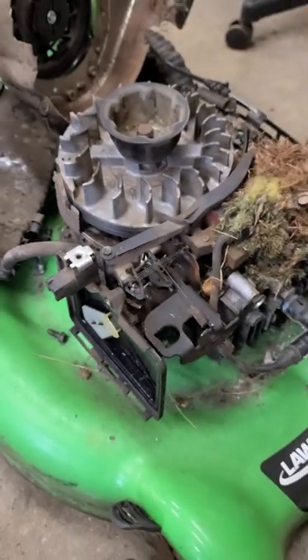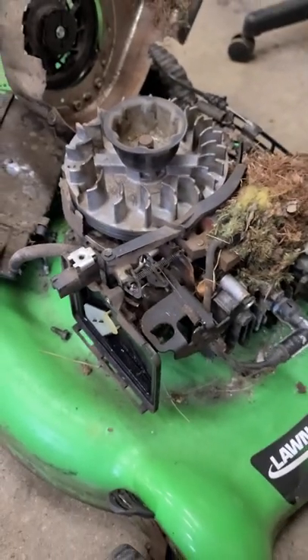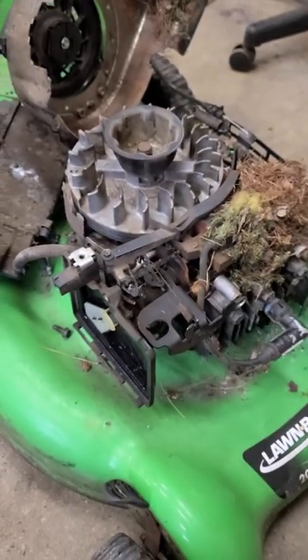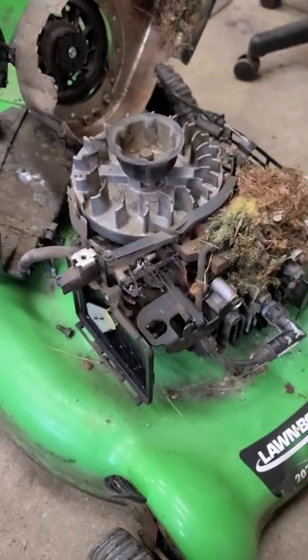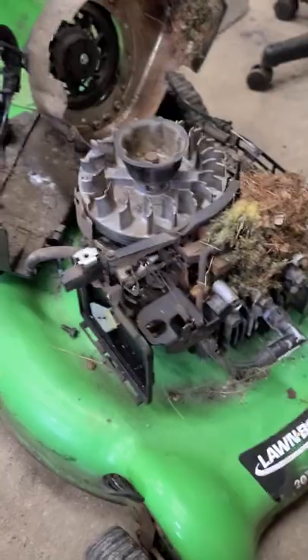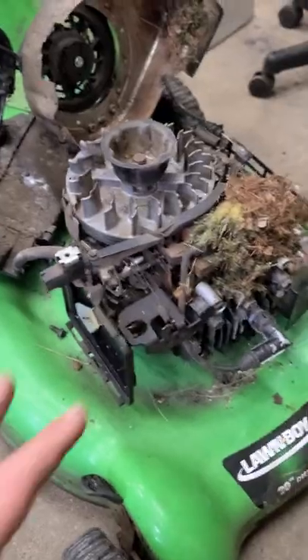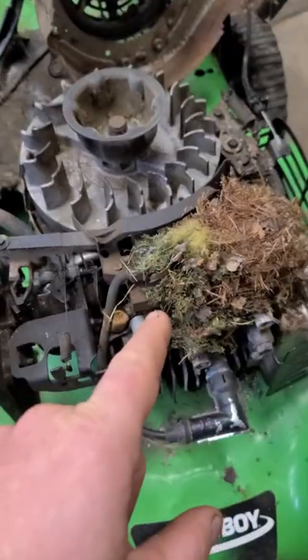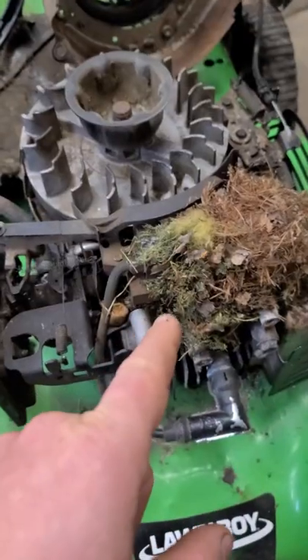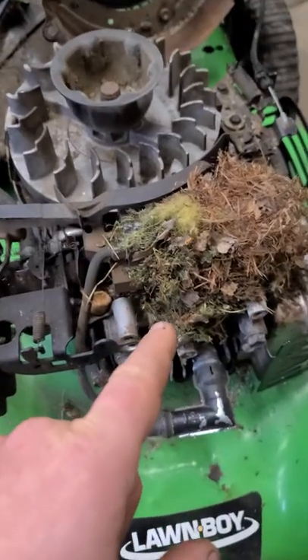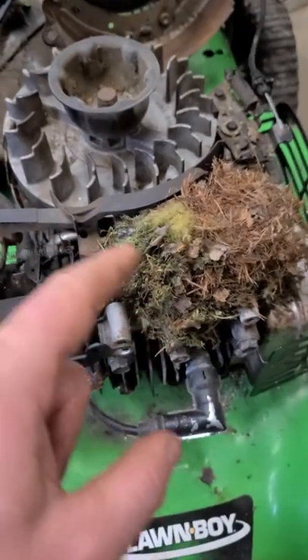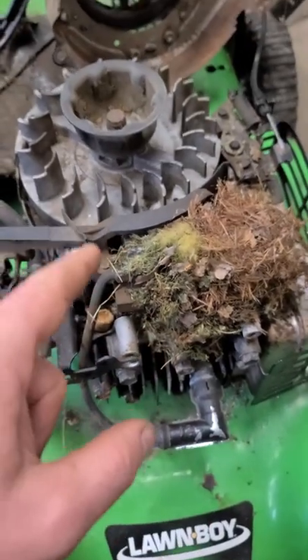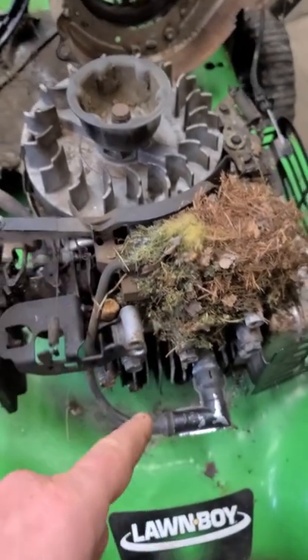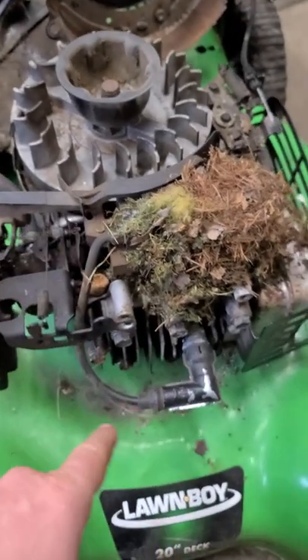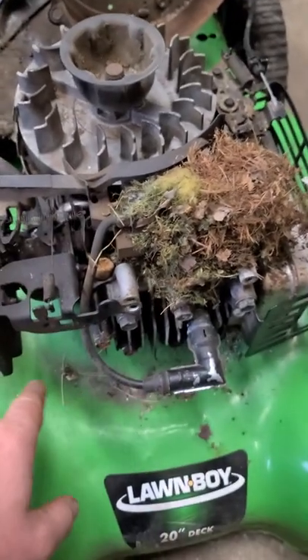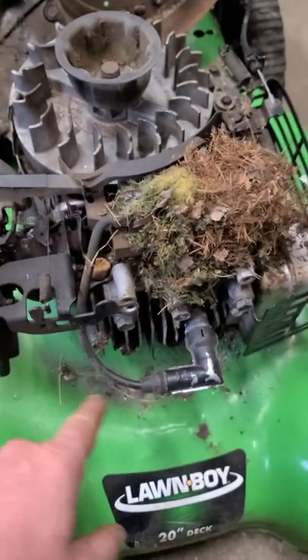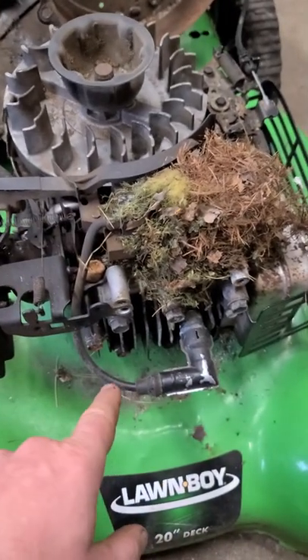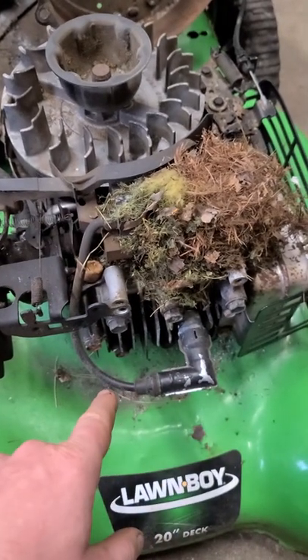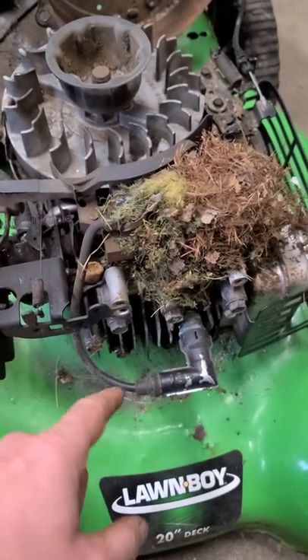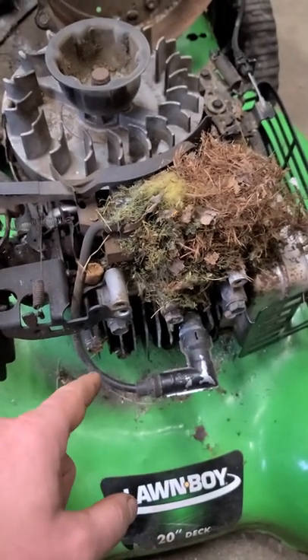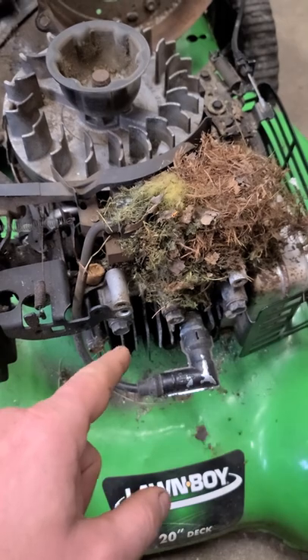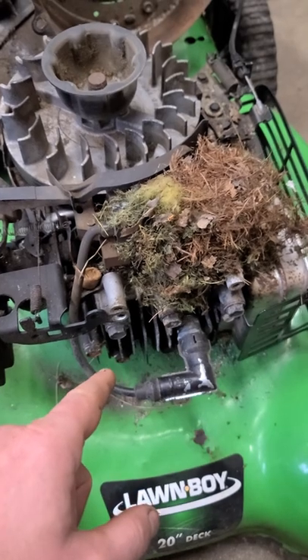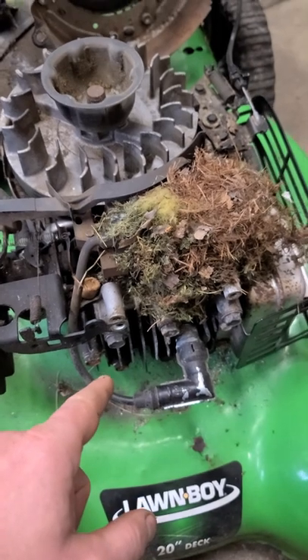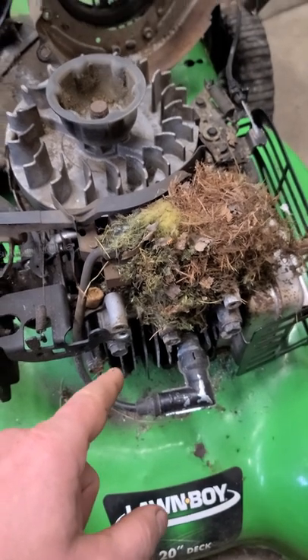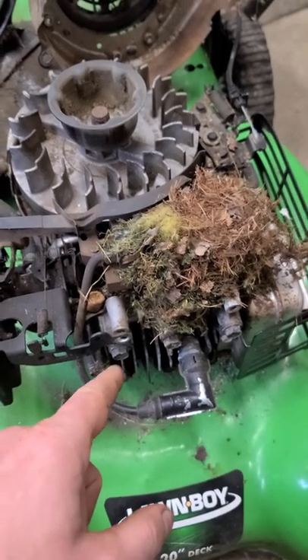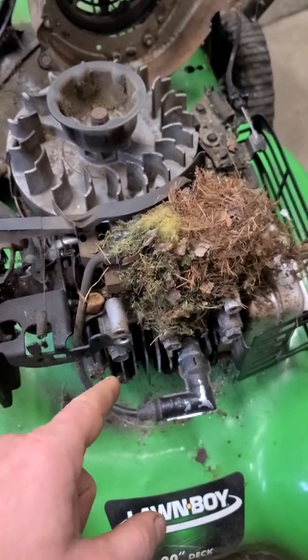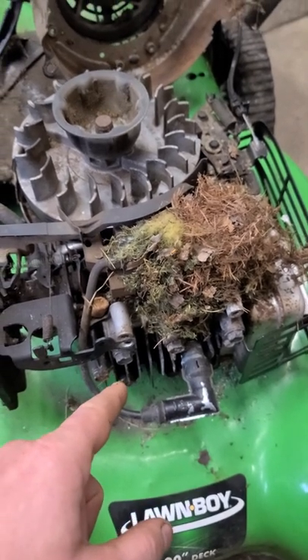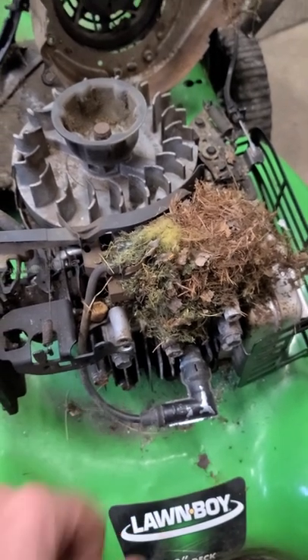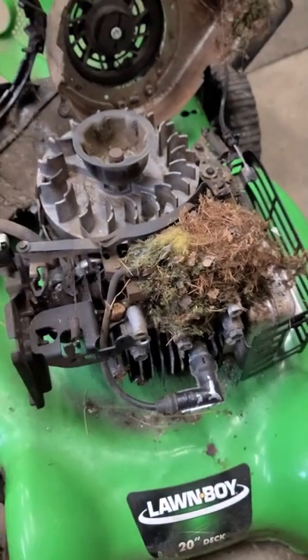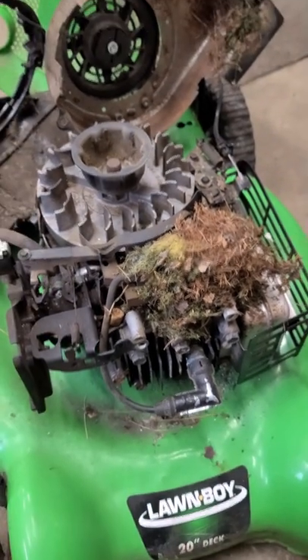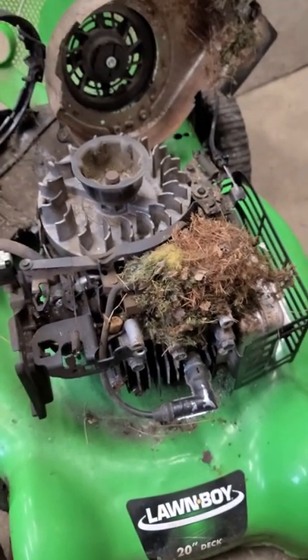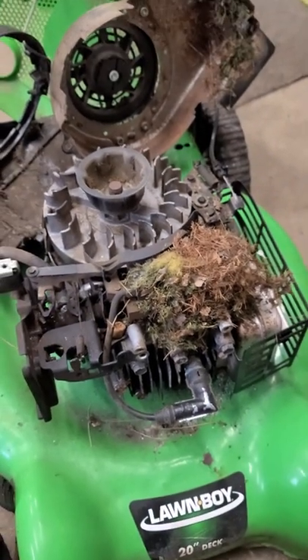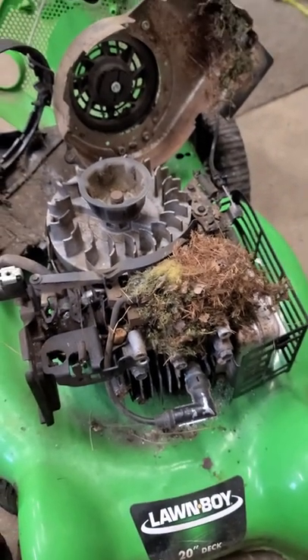Quick tip to prevent this: leave moth balls on your mower during the winter, or a bar of Irish Spring soap. Thanks for watching, have a good day.